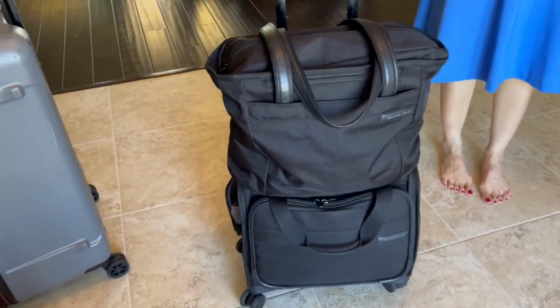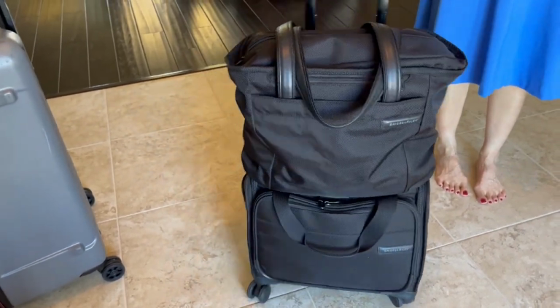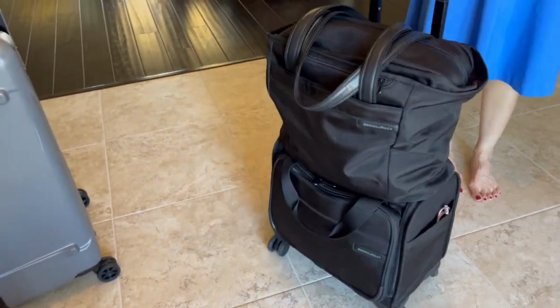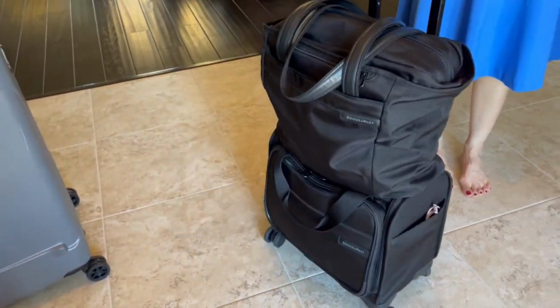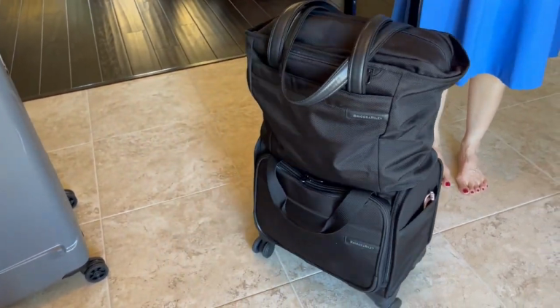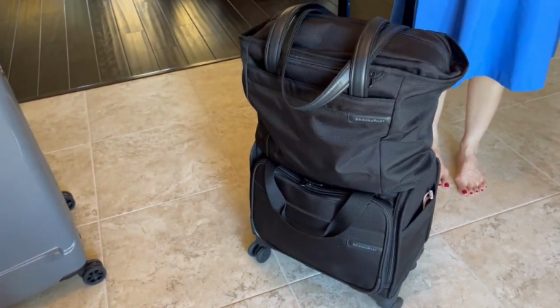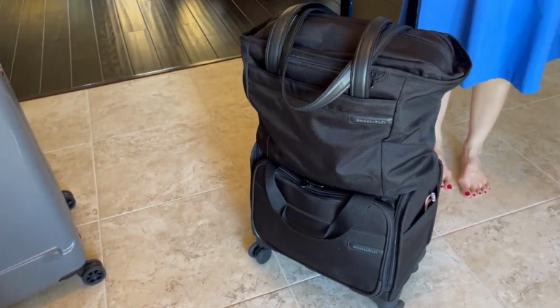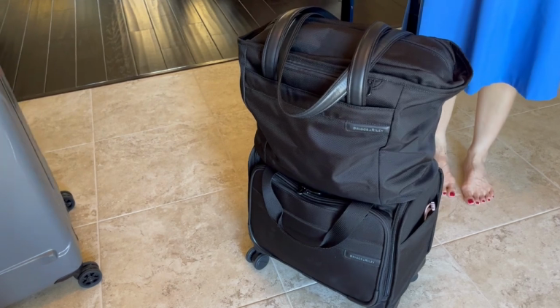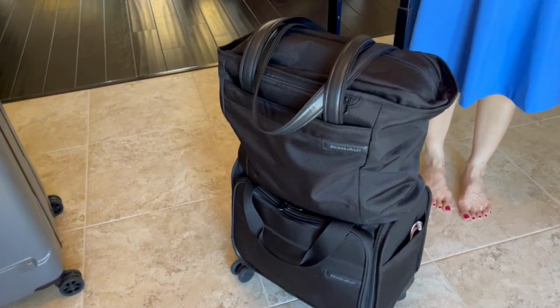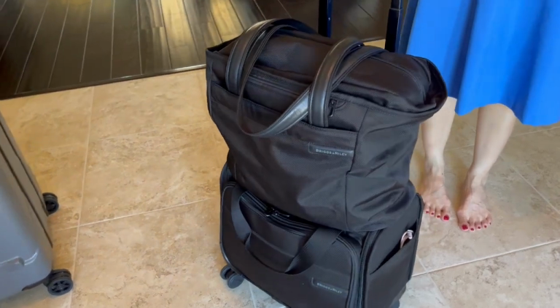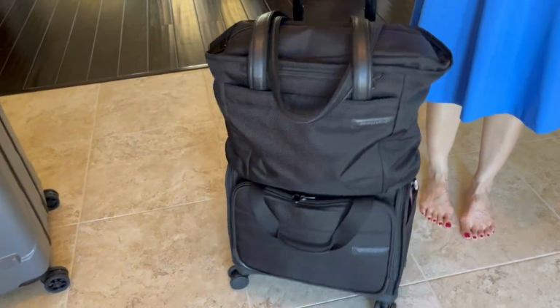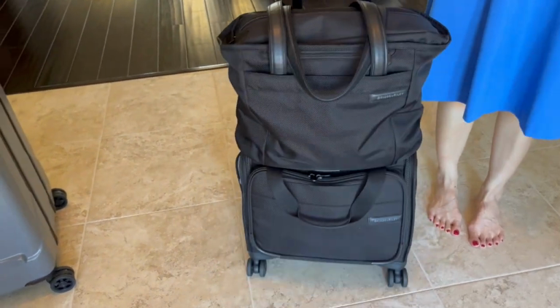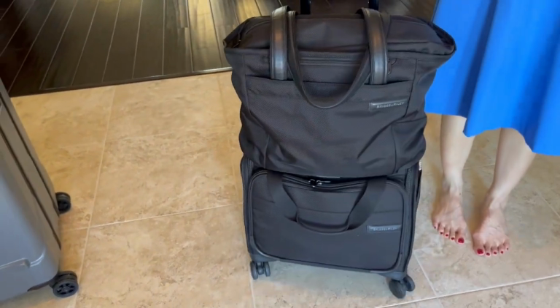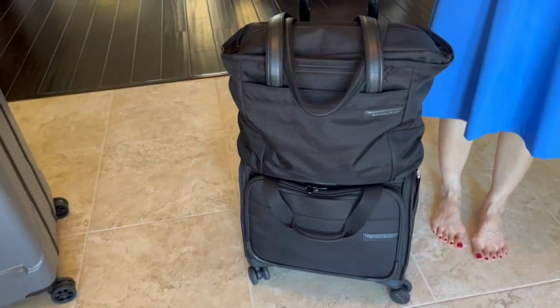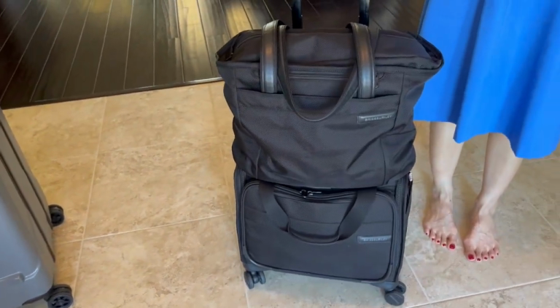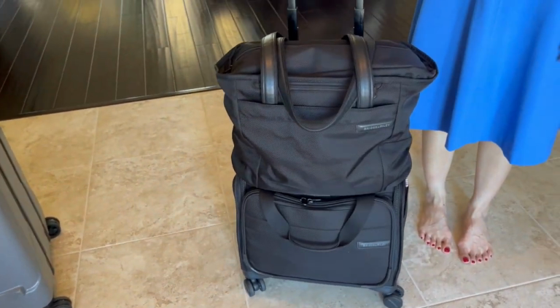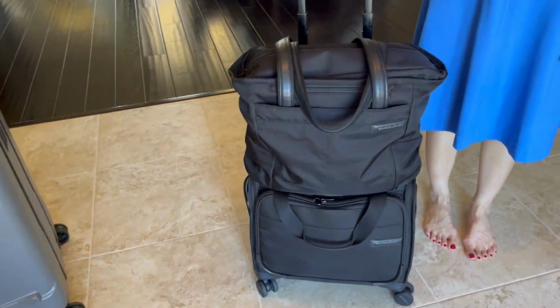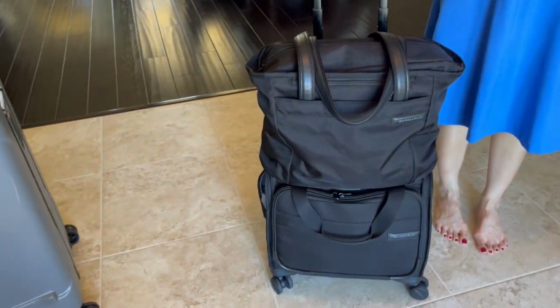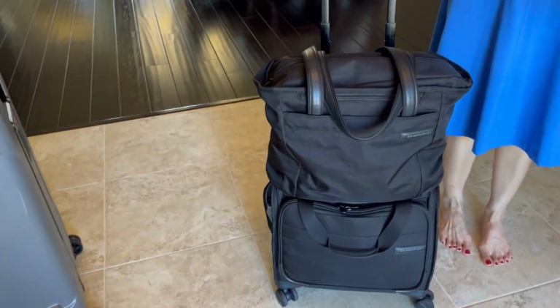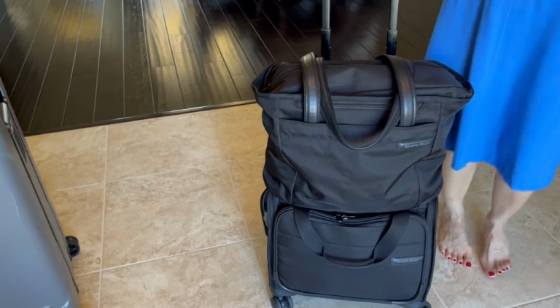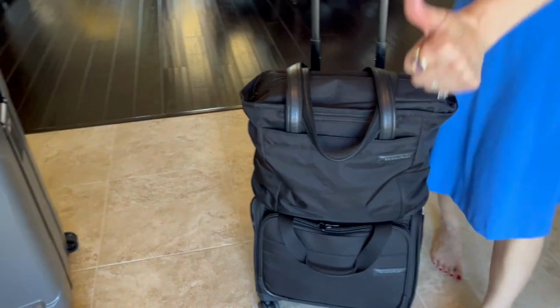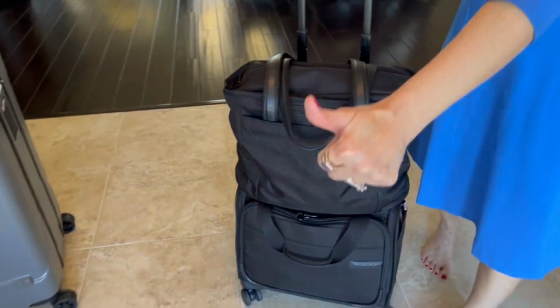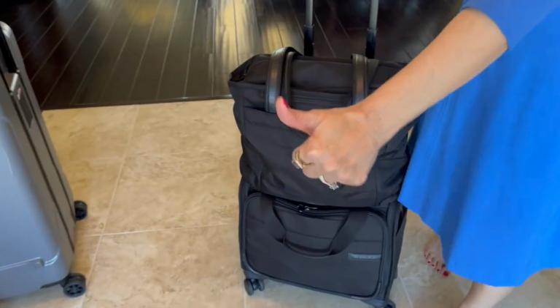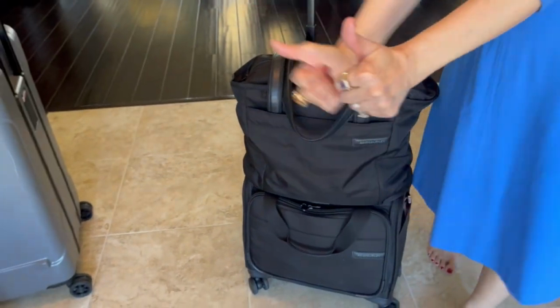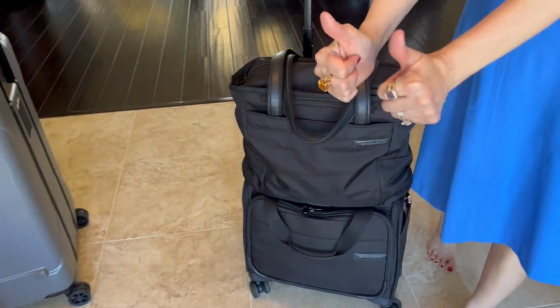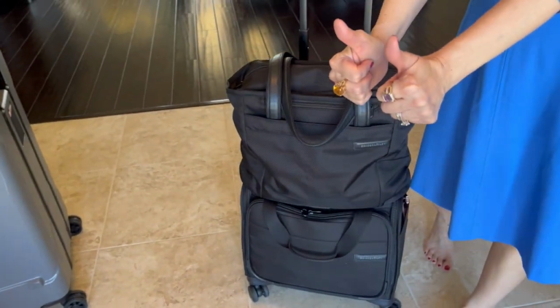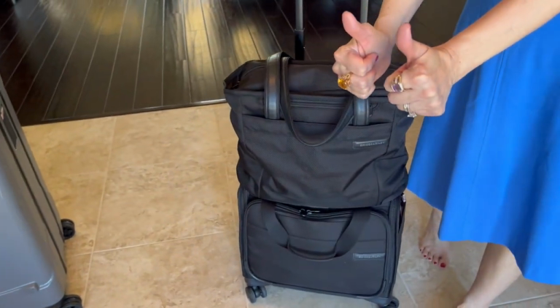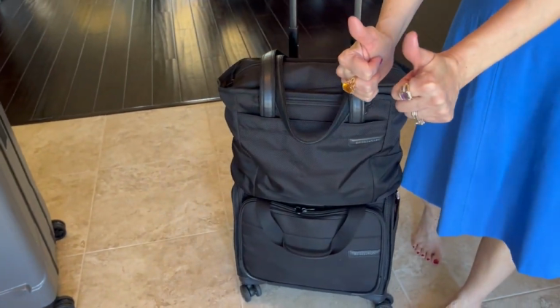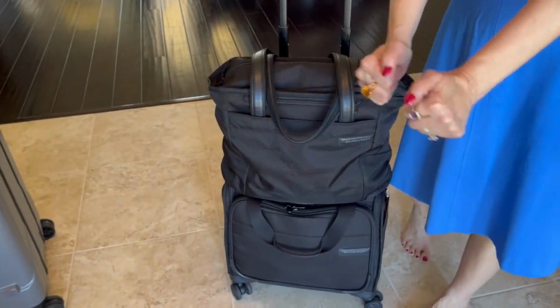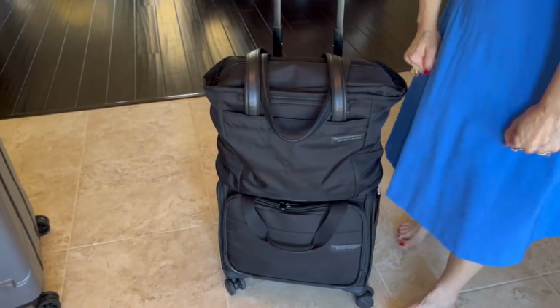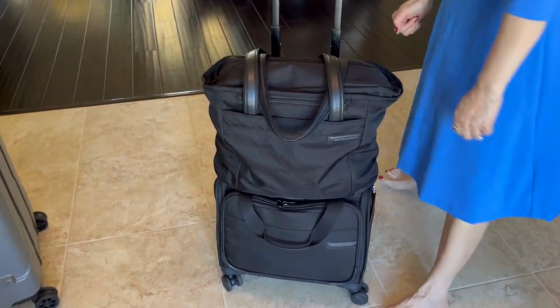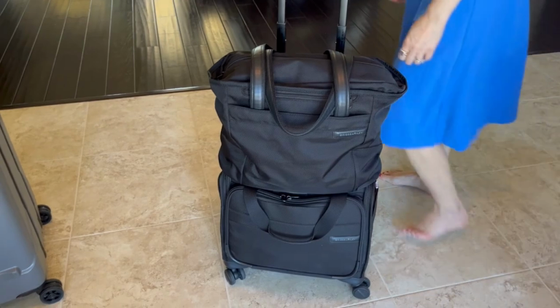Briggs & Riley is high quality luggage and they have a lifetime warranty. Two thumbs up for this product. Hope this video was helpful.